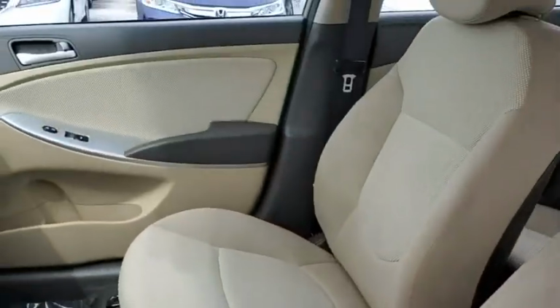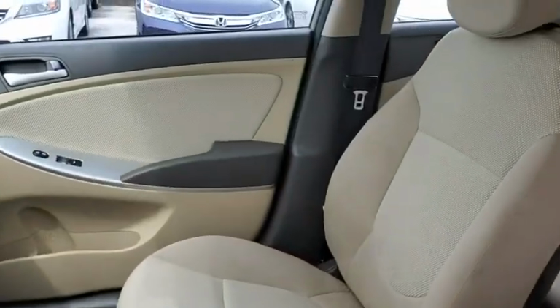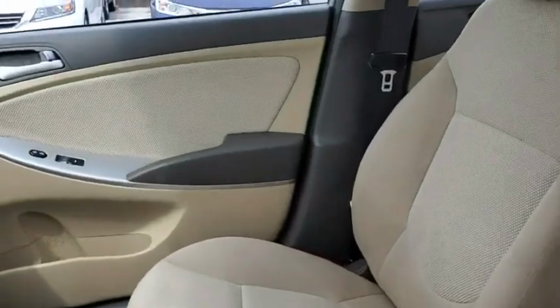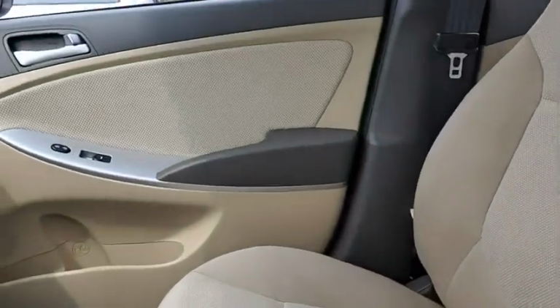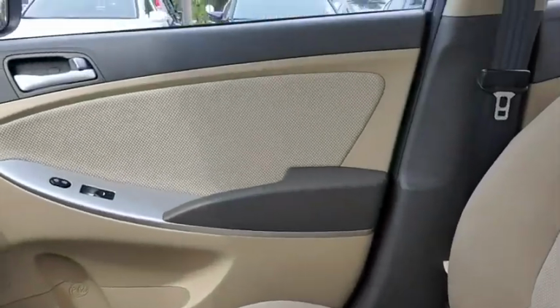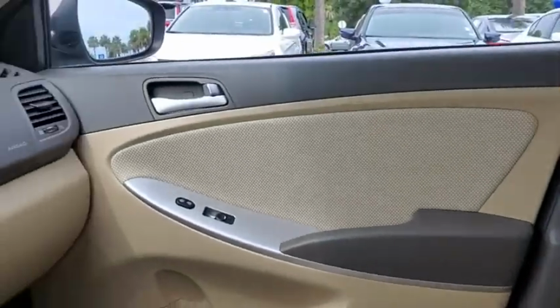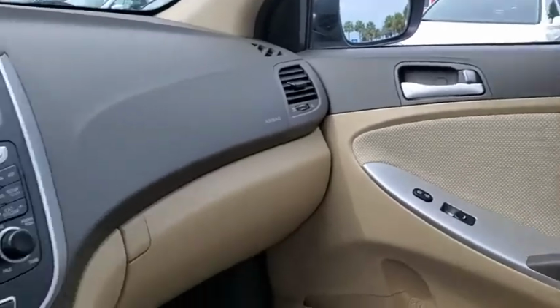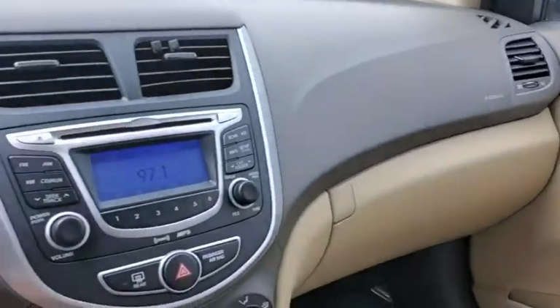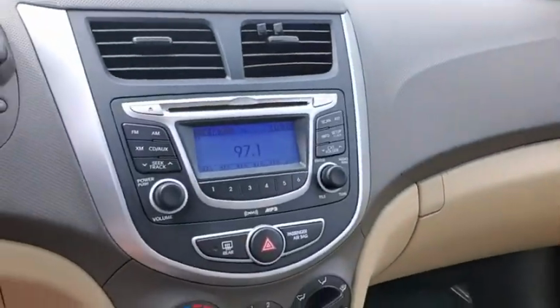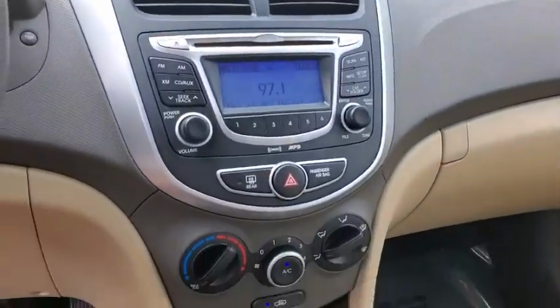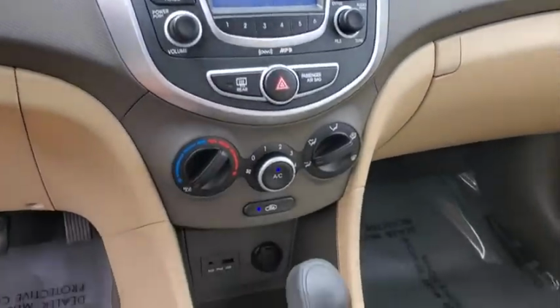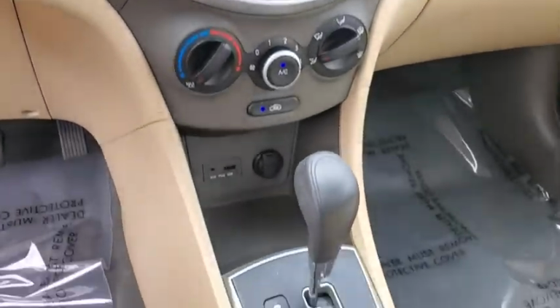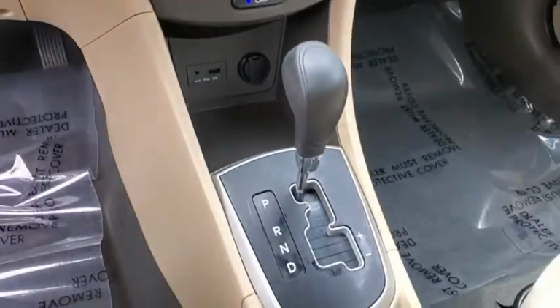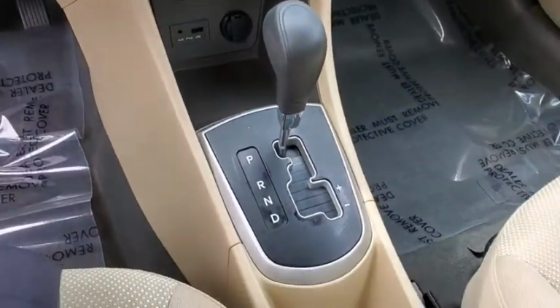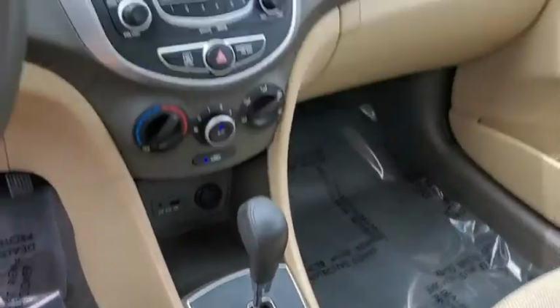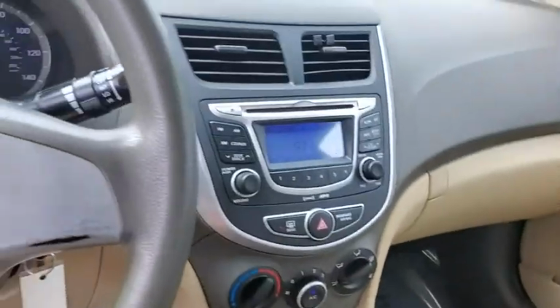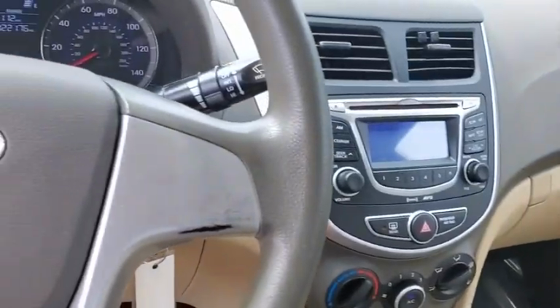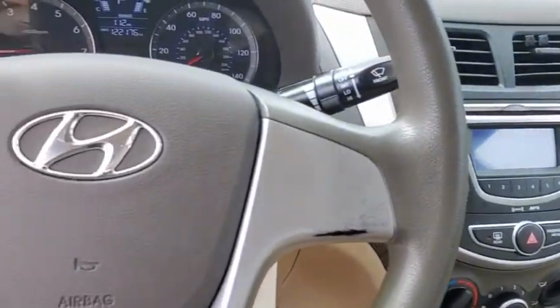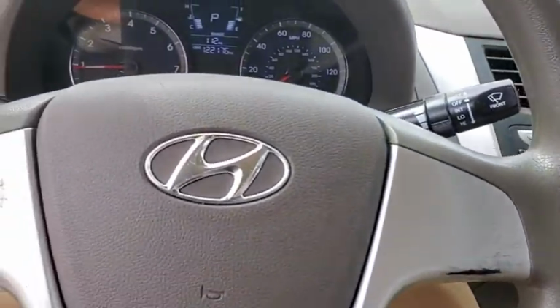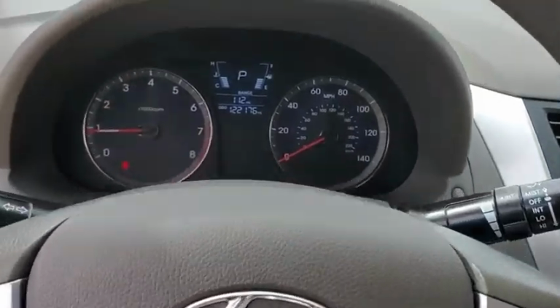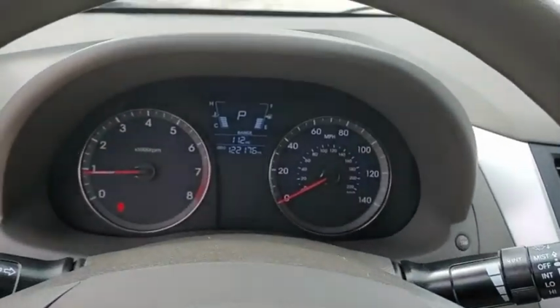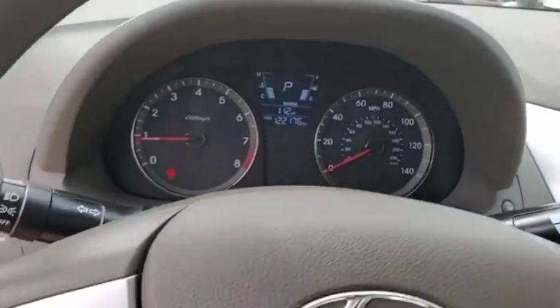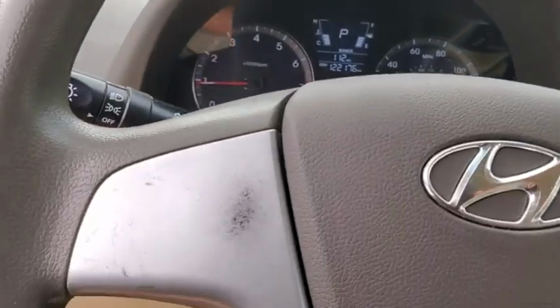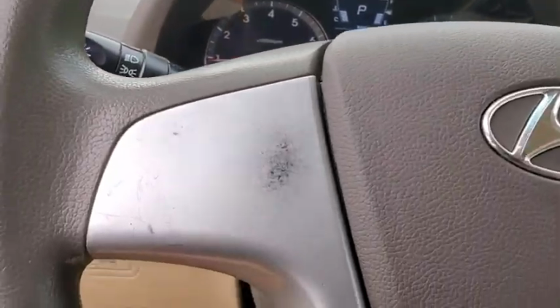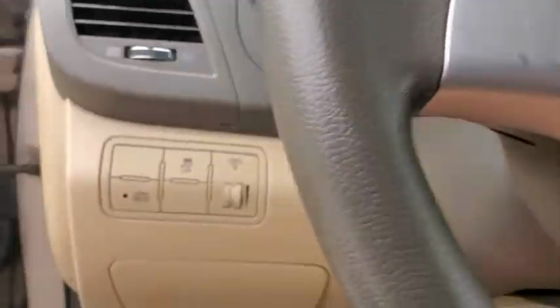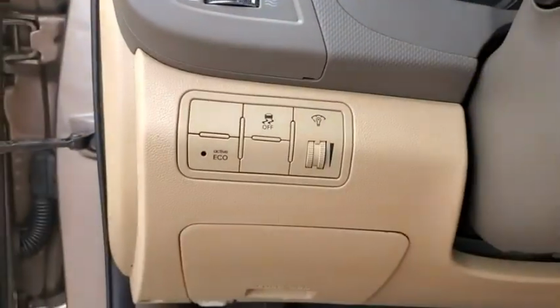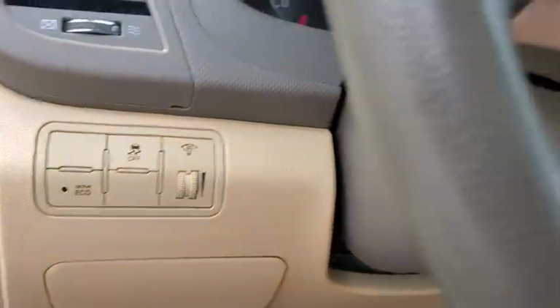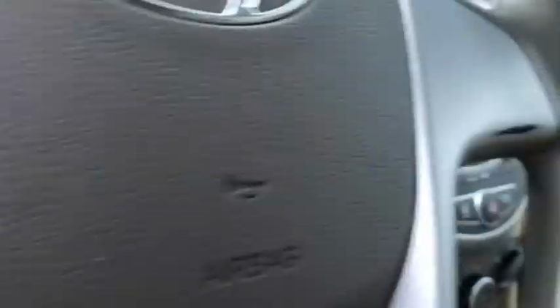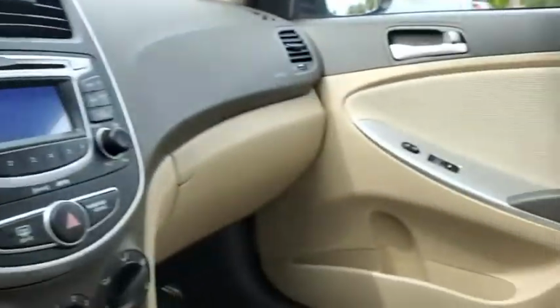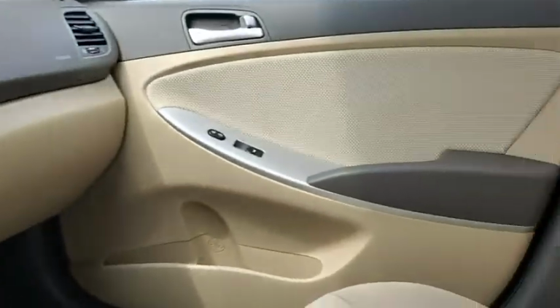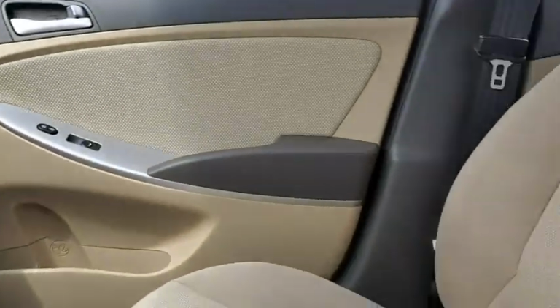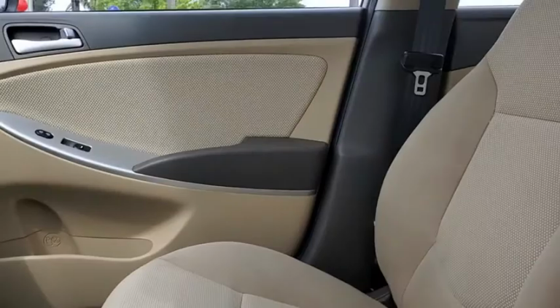Trip computer, tachometer, remote keyless entry, carpeted floor mats, panic alarm, brake assist, overhead console, traction control system, front bucket seats, cloth seat trim, driver vanity mirror.